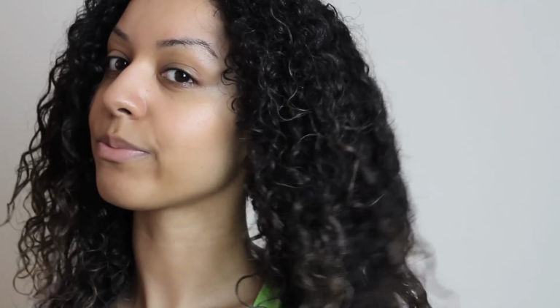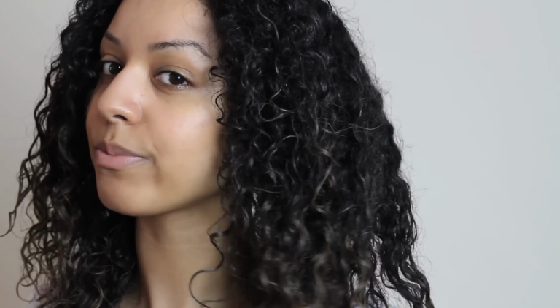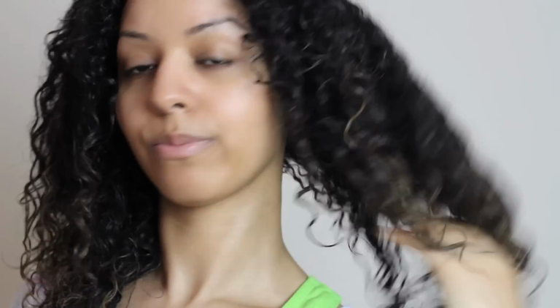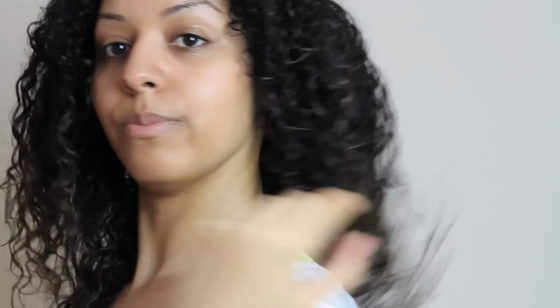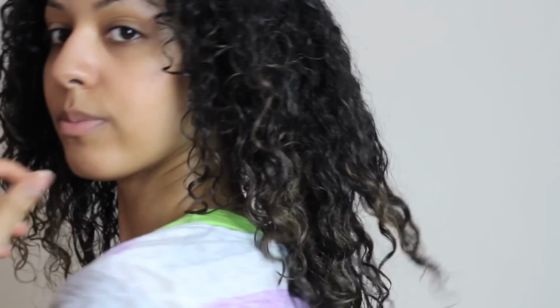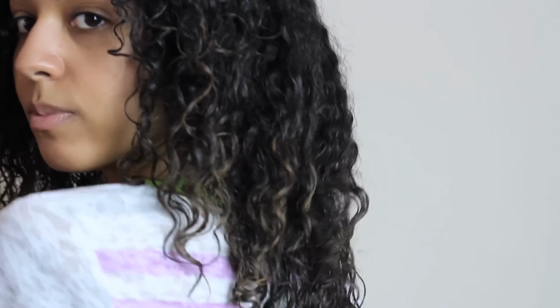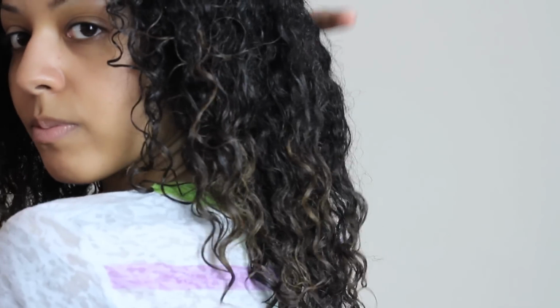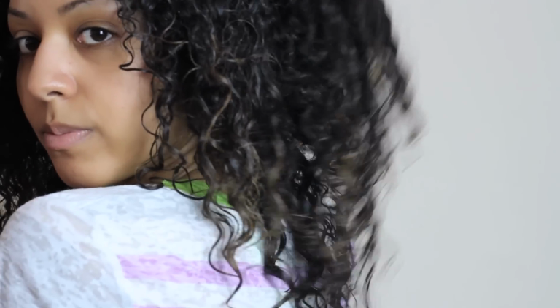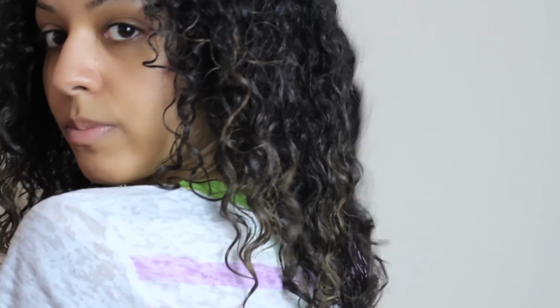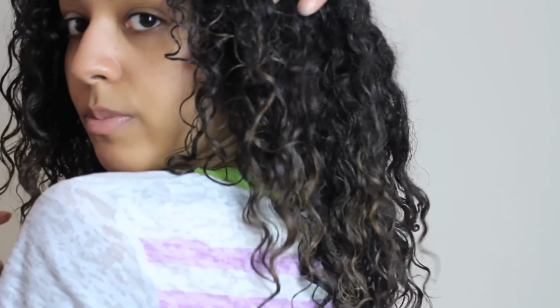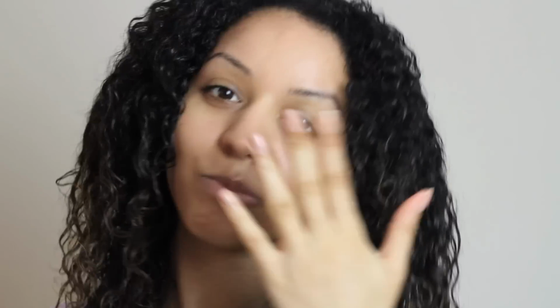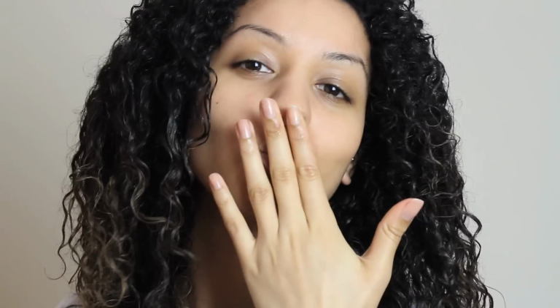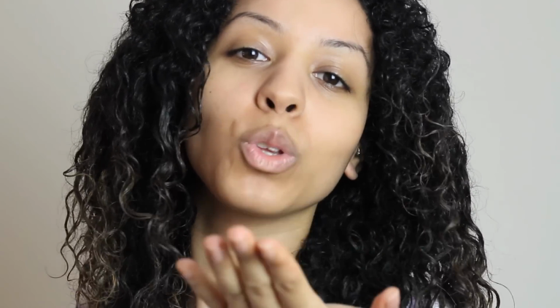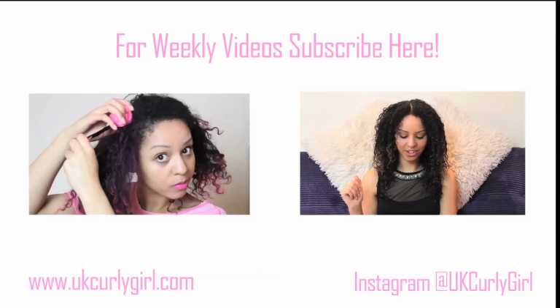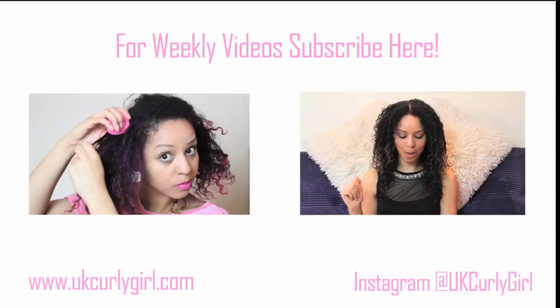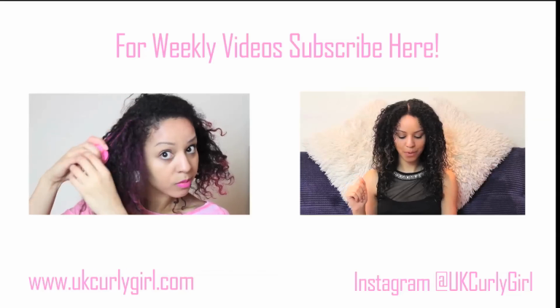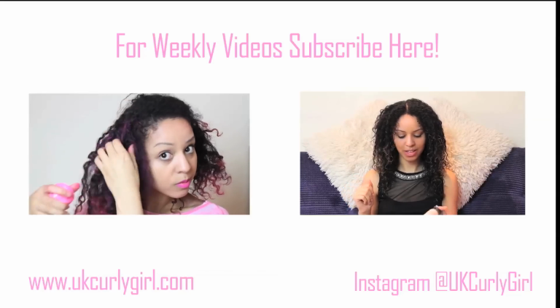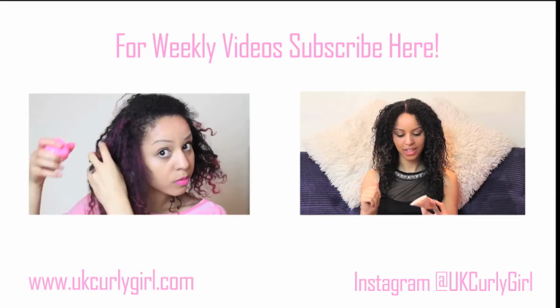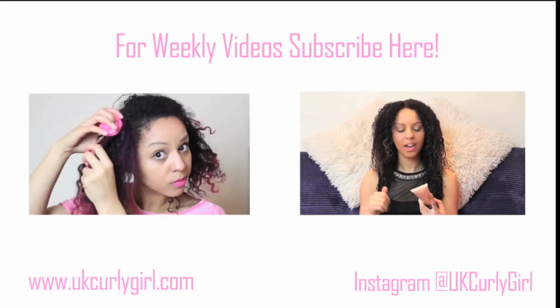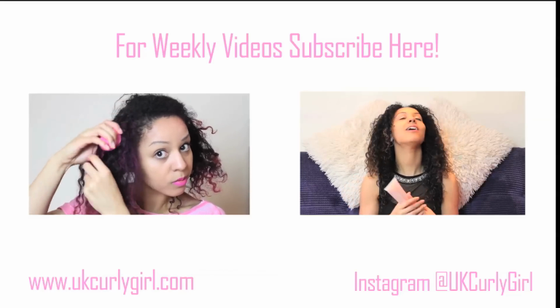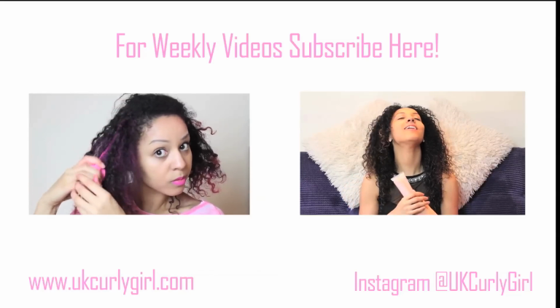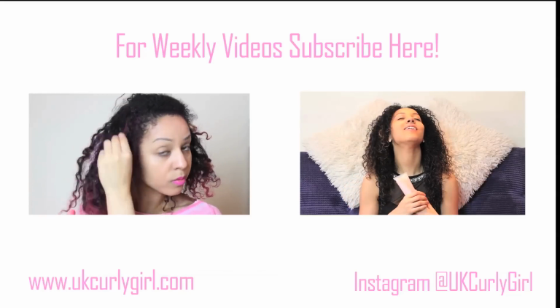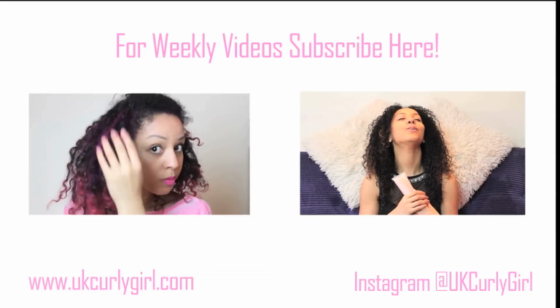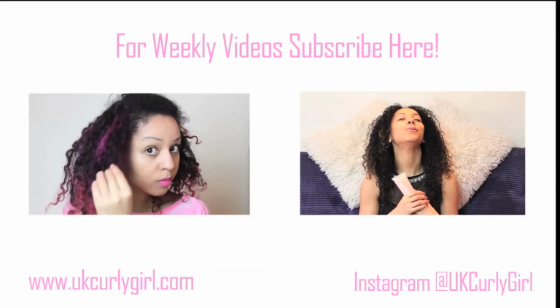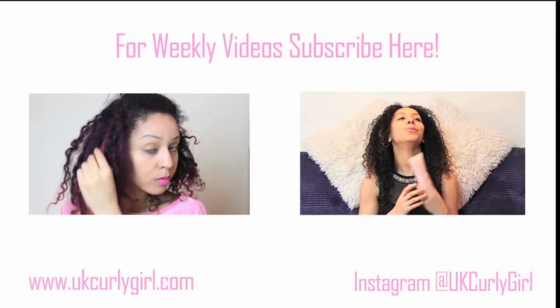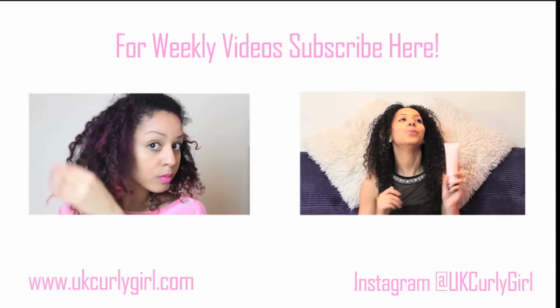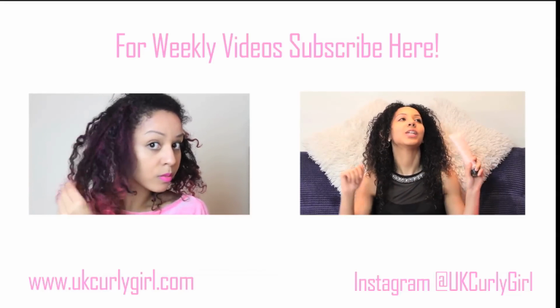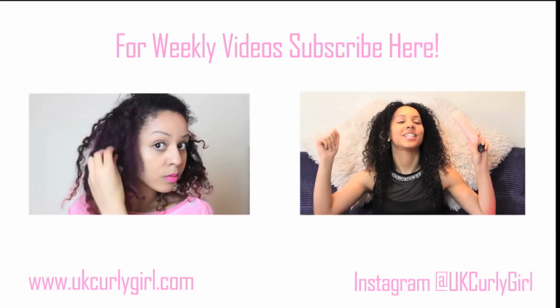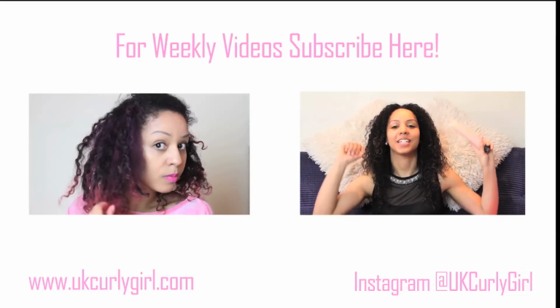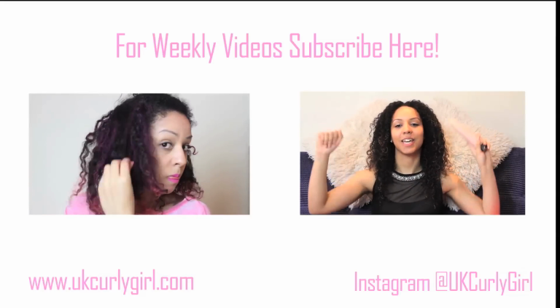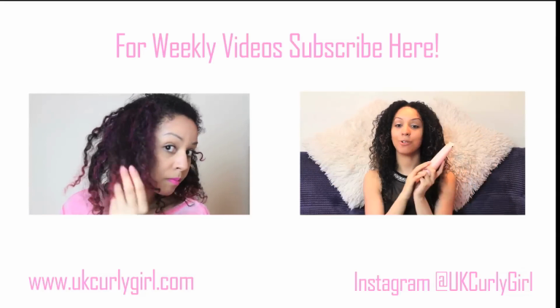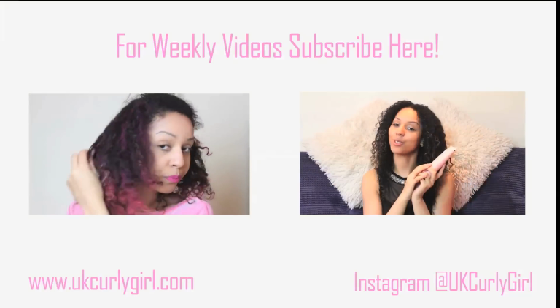Let me know what your favorite deep conditioners are — I'd be so interested to know. Thanks for watching guys and please subscribe and I'll see you in the next video. Bye!